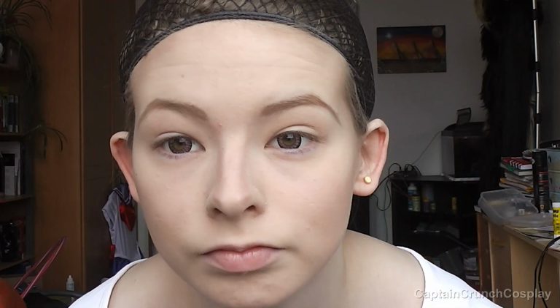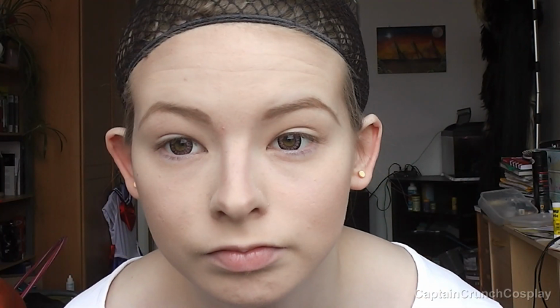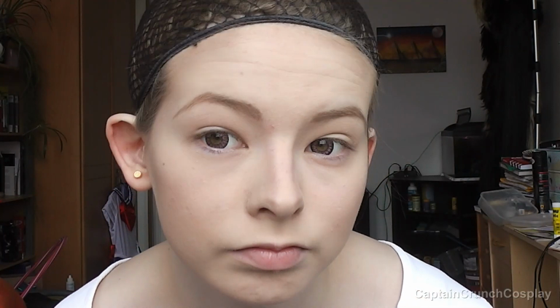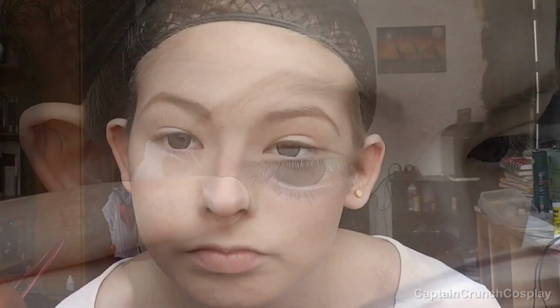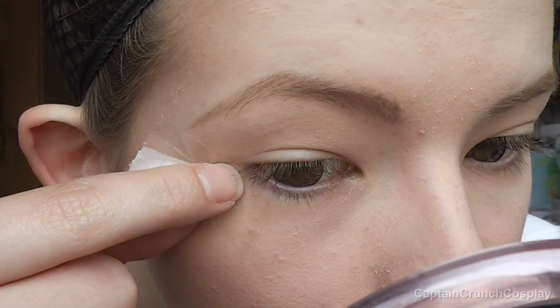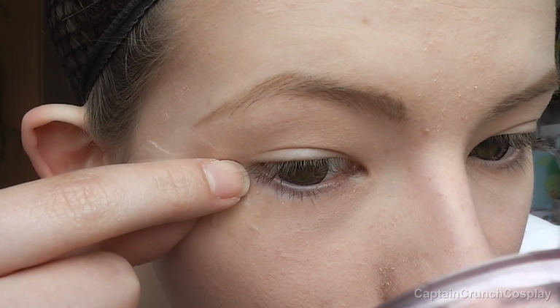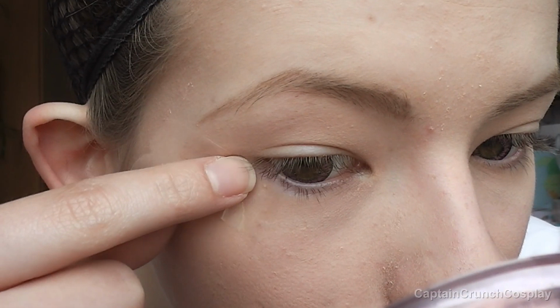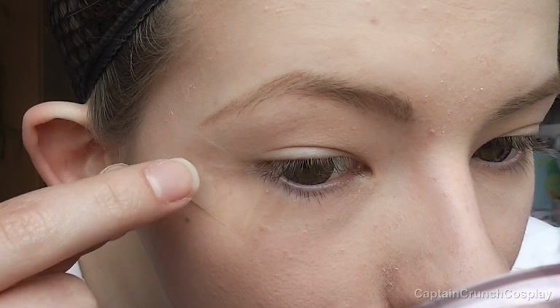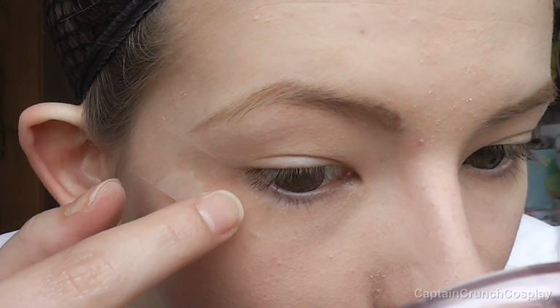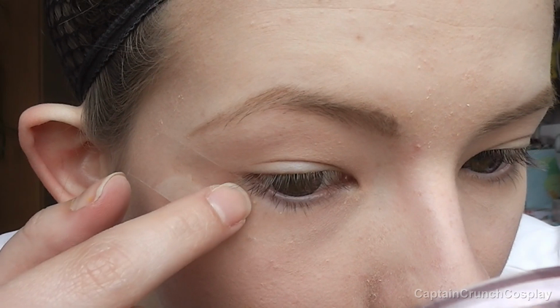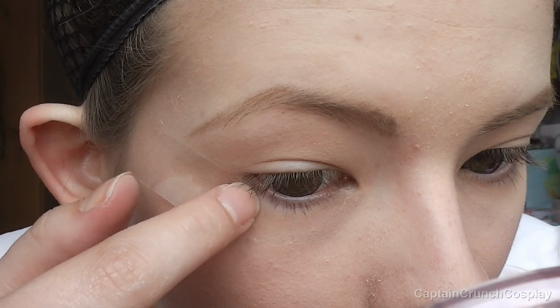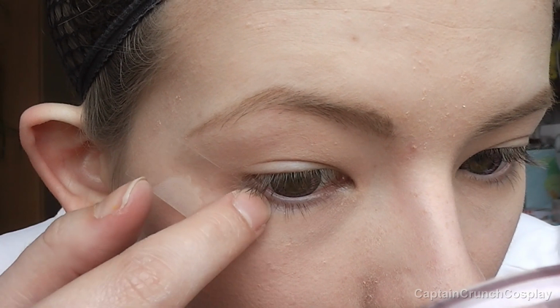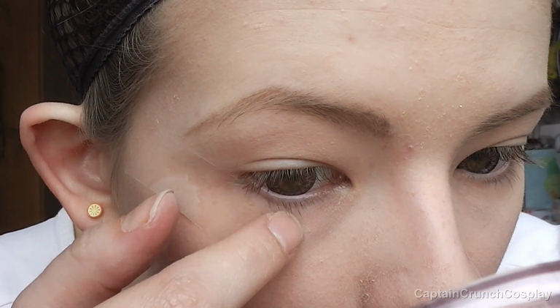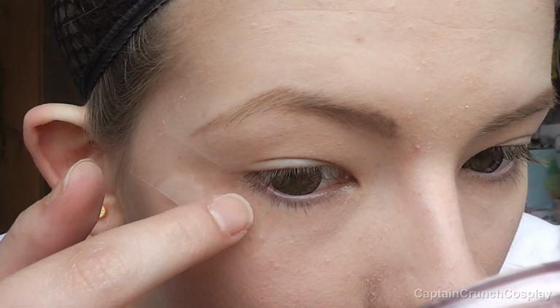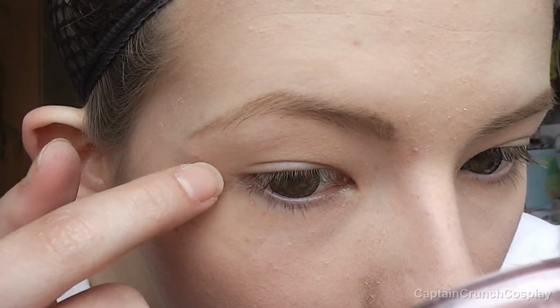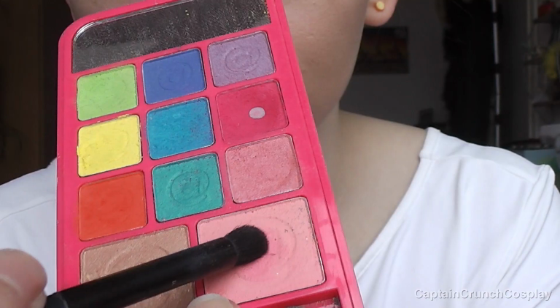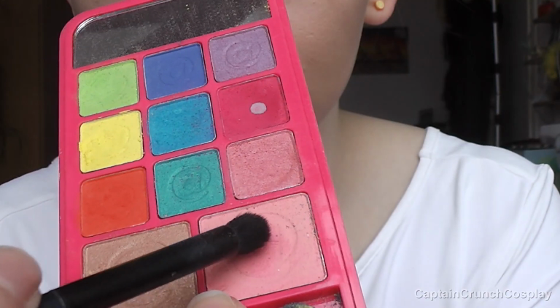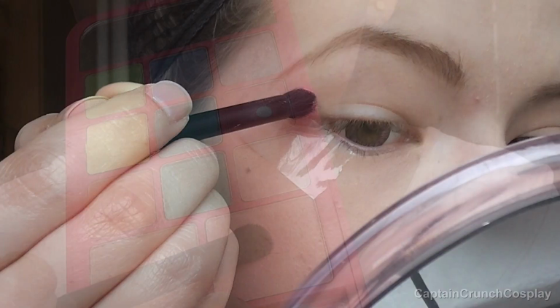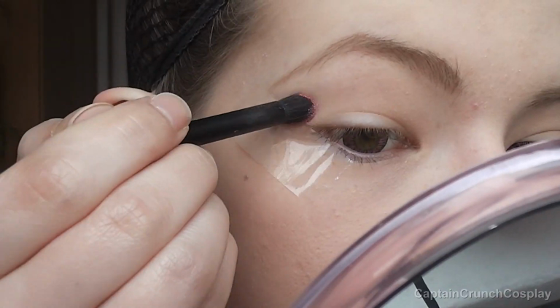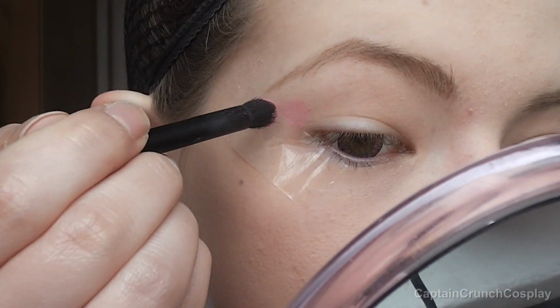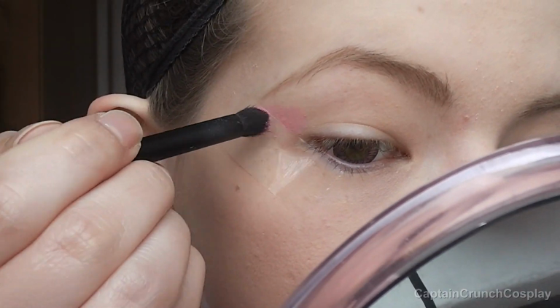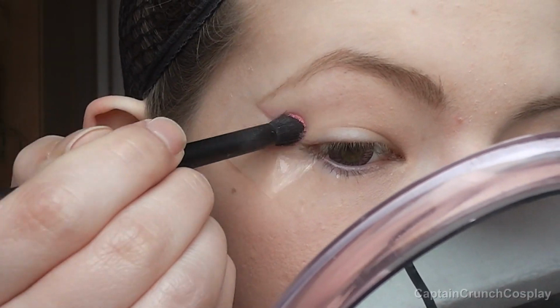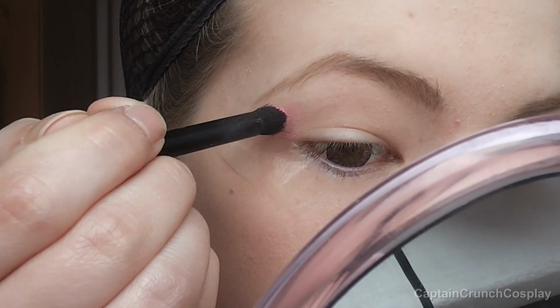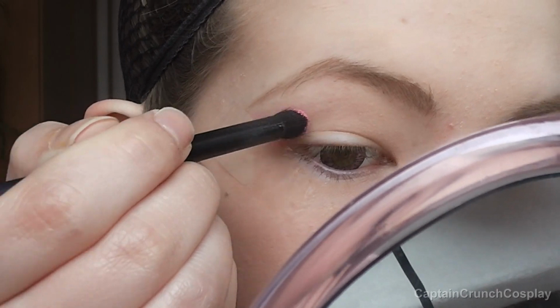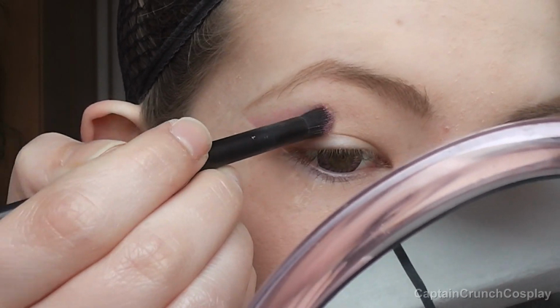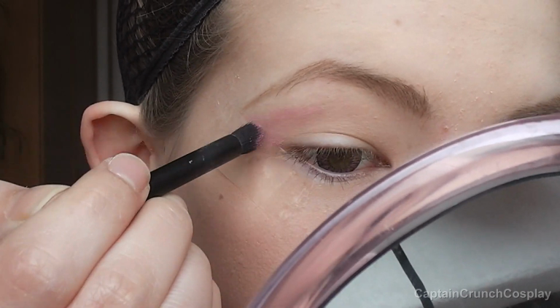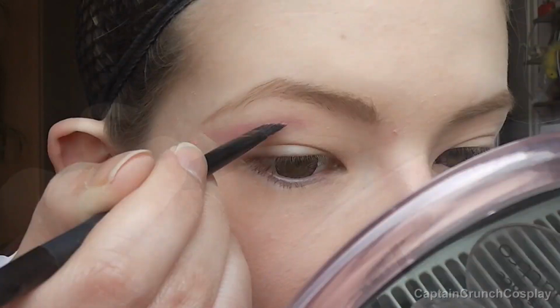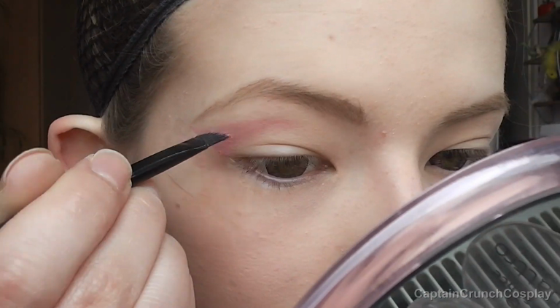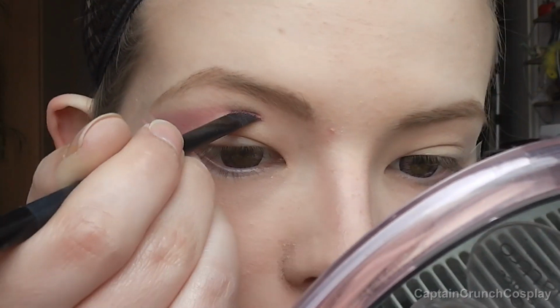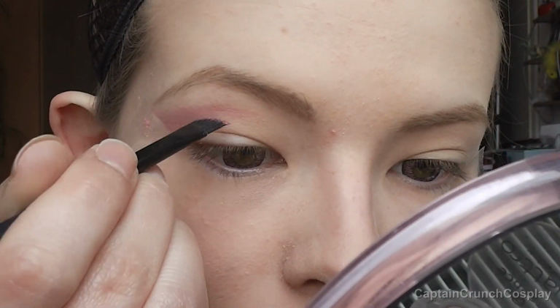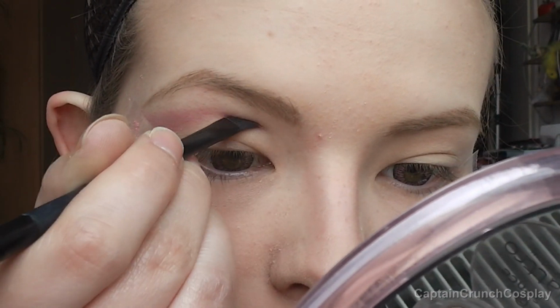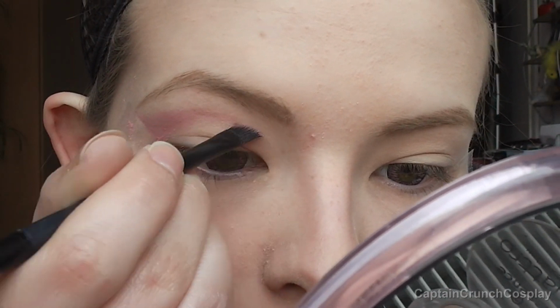I put some sellotape on the outer corners of my eyes. This will create a nice line later on. Then I apply a light pink eyeshadow like this. Make sure not to bring it too high up to the brows.